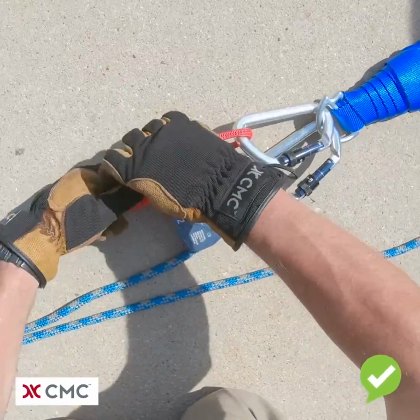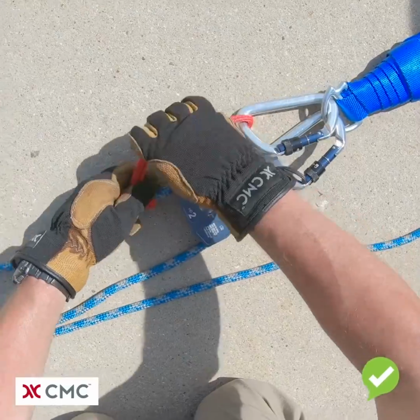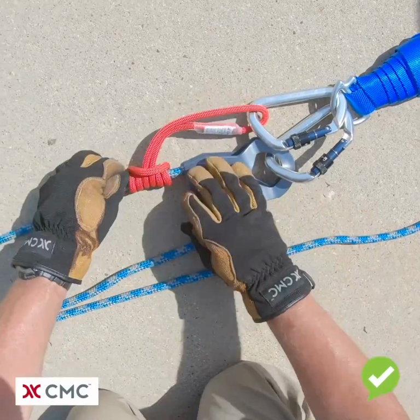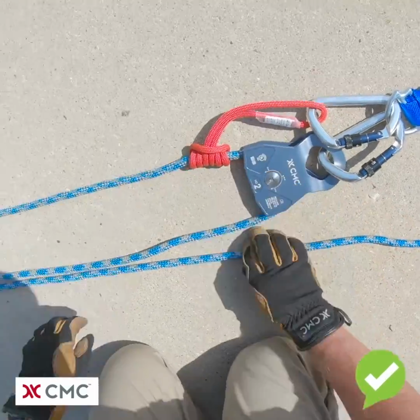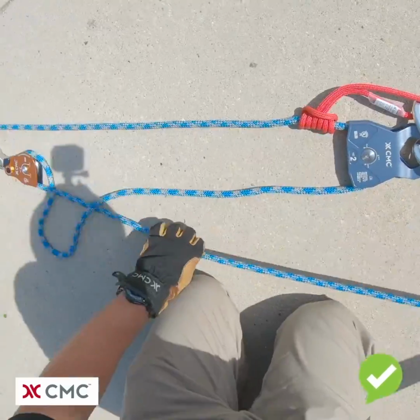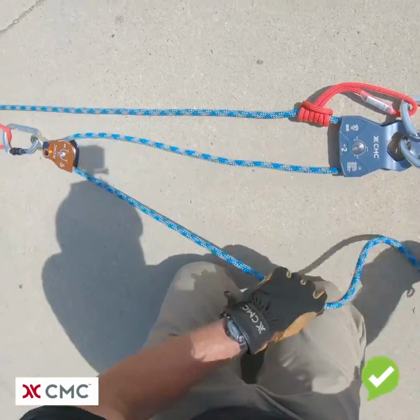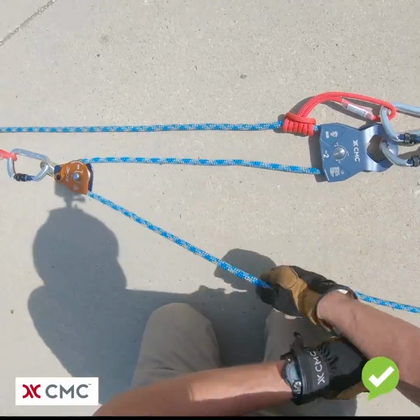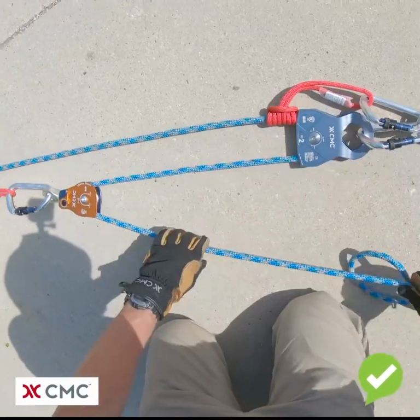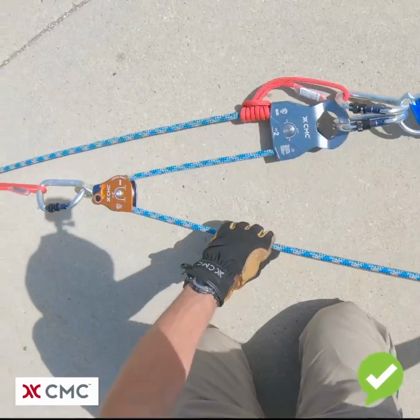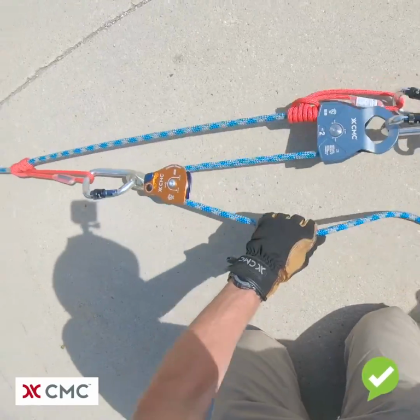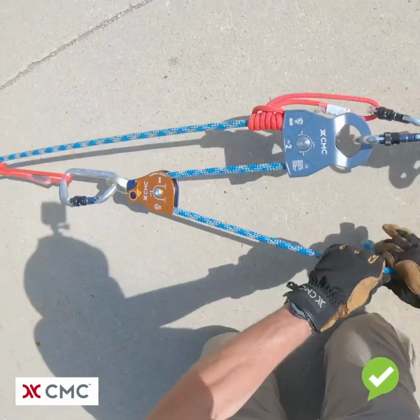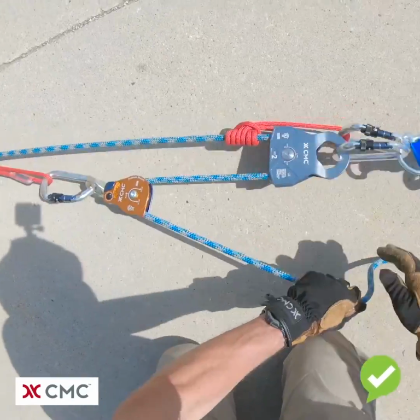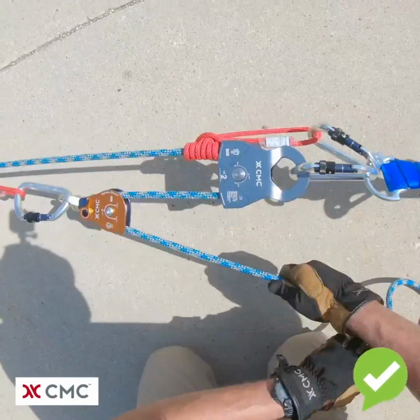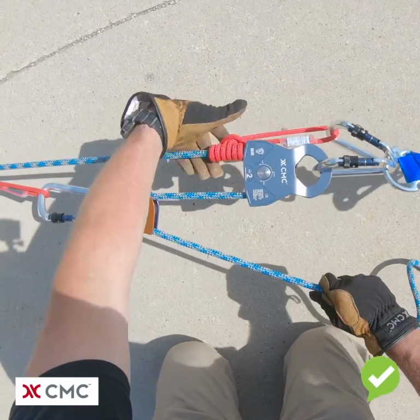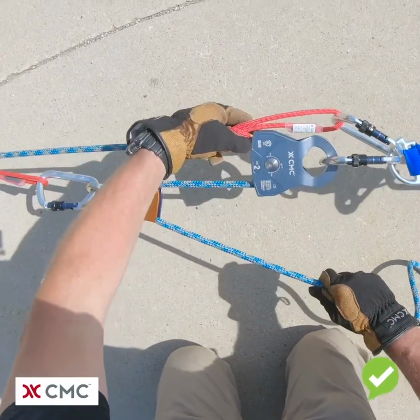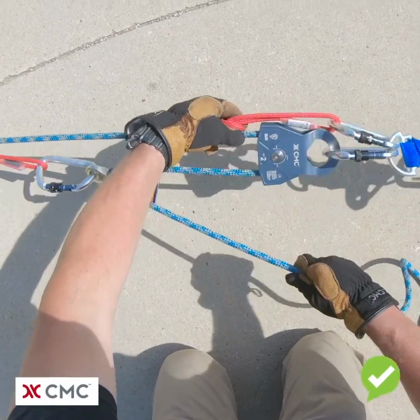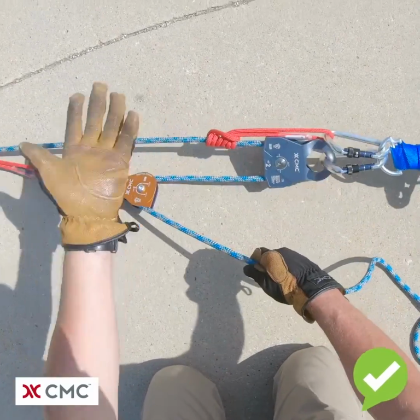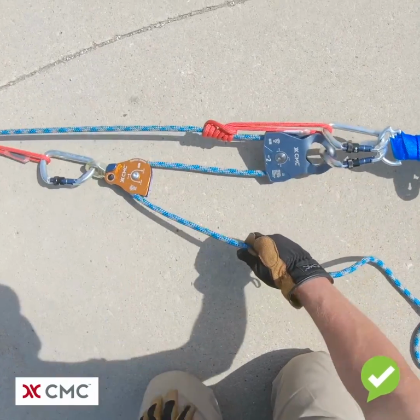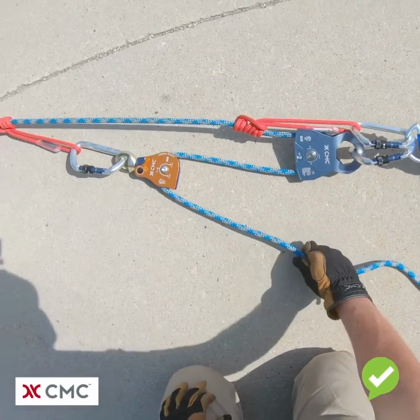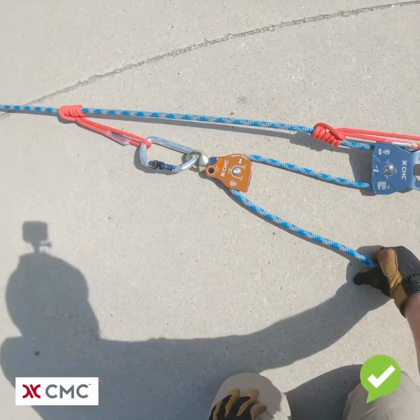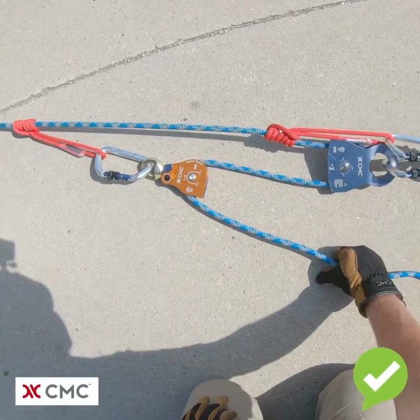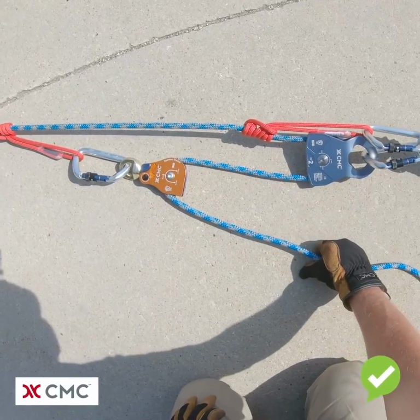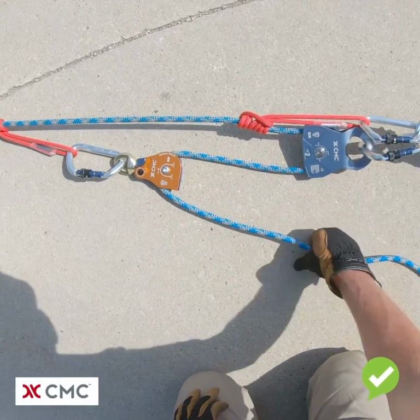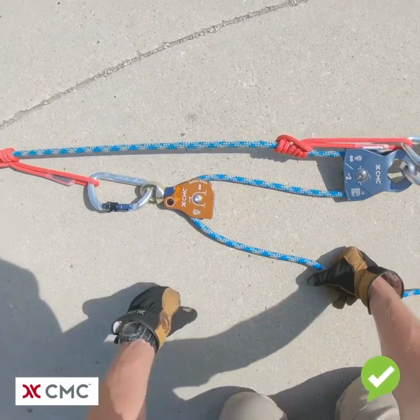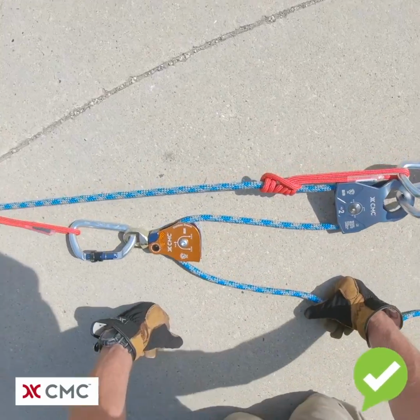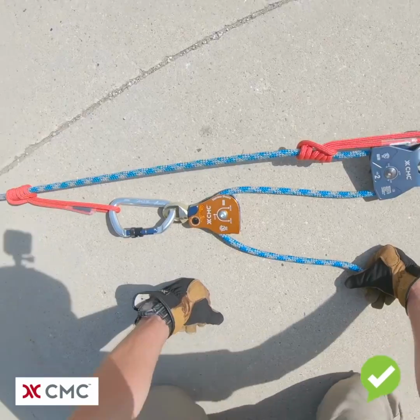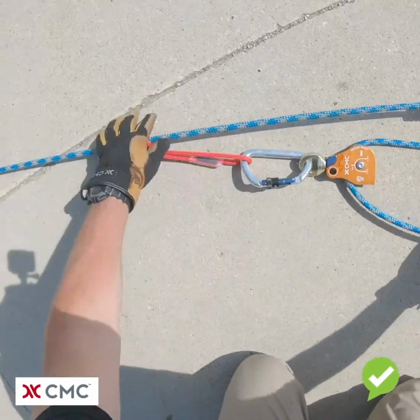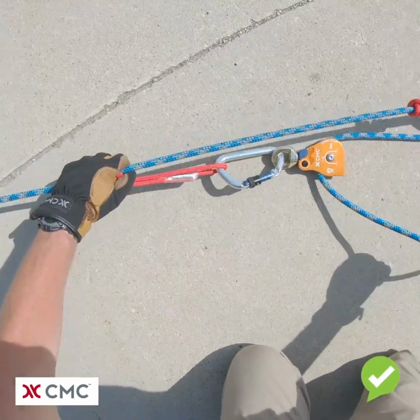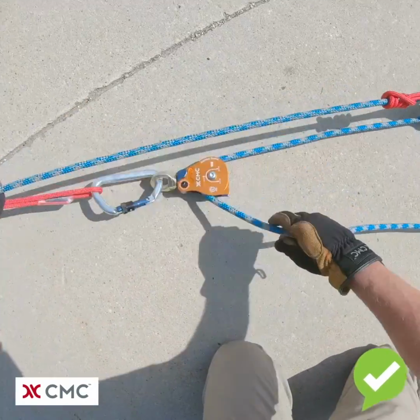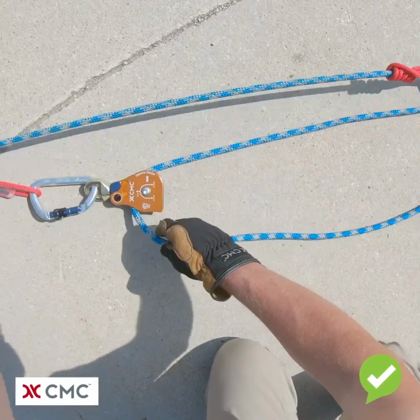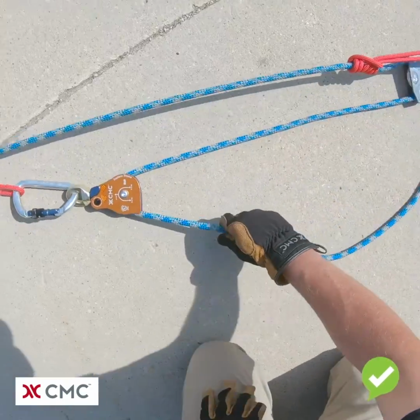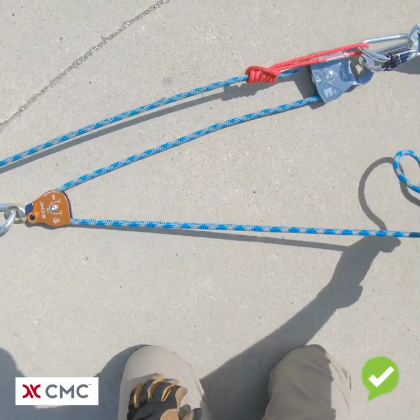Make sure the Prusik is dressed. Now when we load the system it will capture our progress and allow us to reset the 3 to 1.